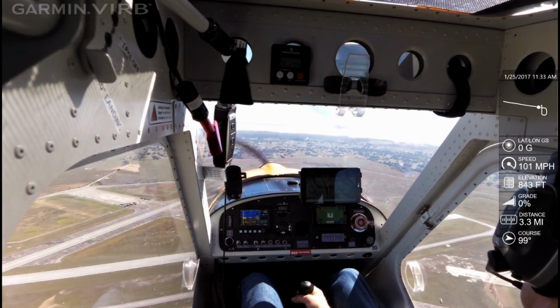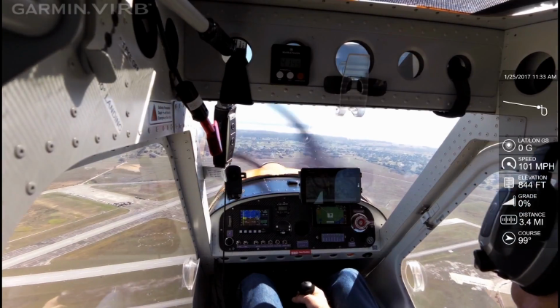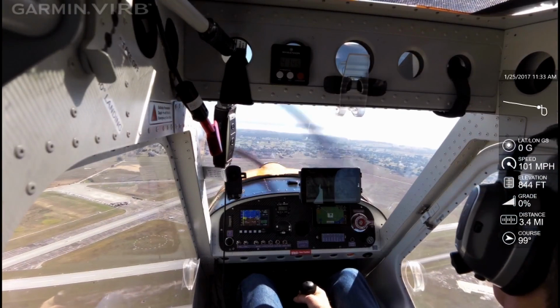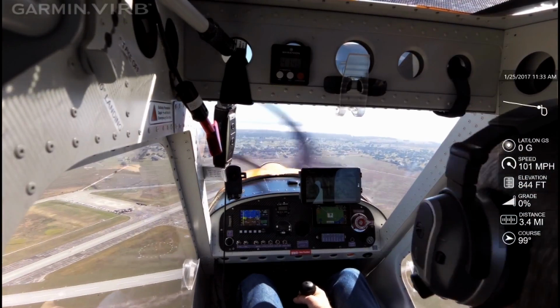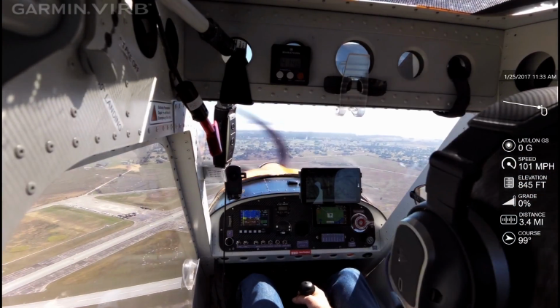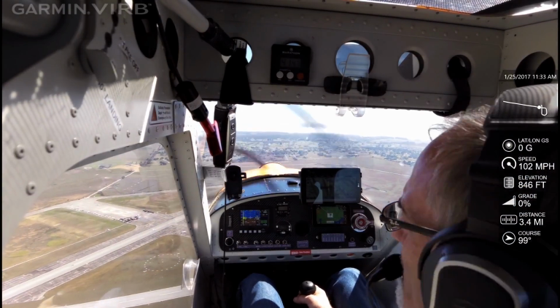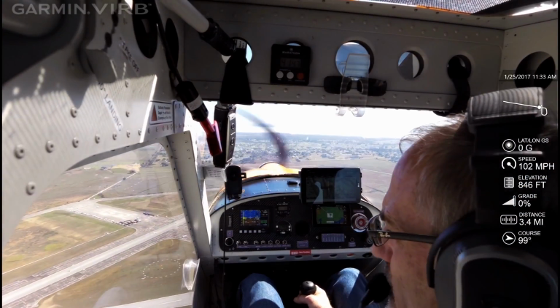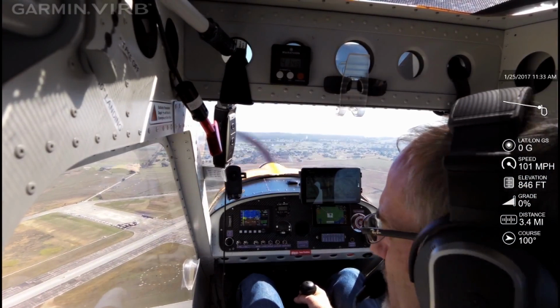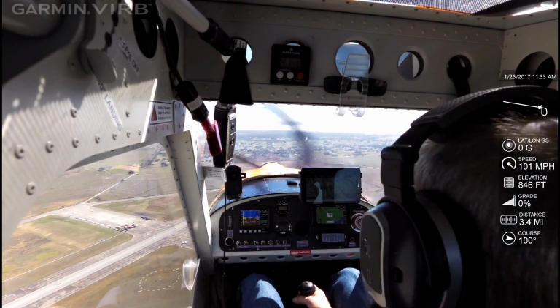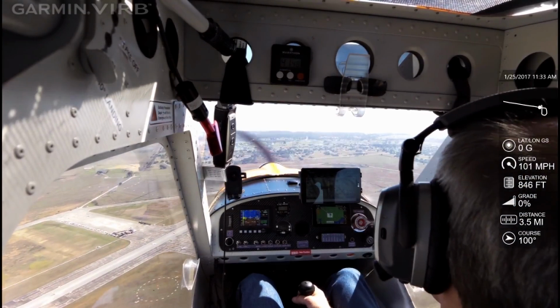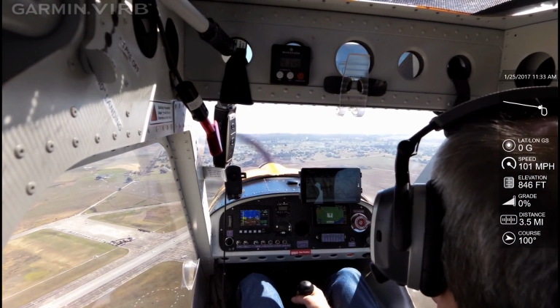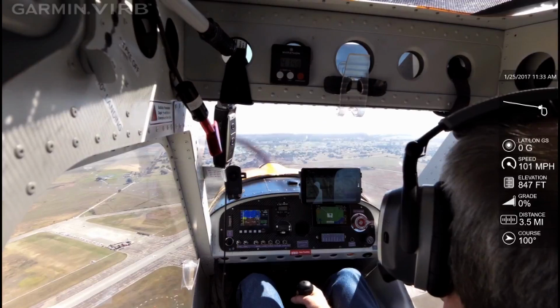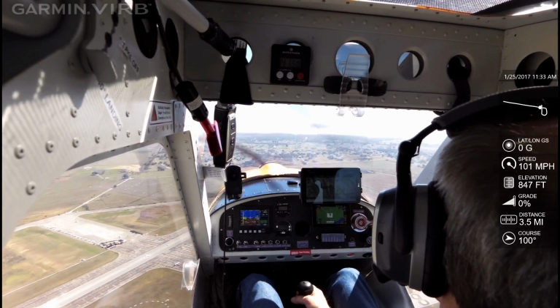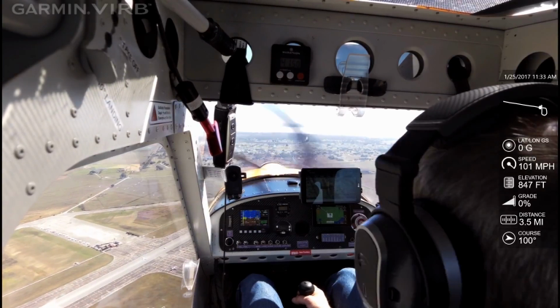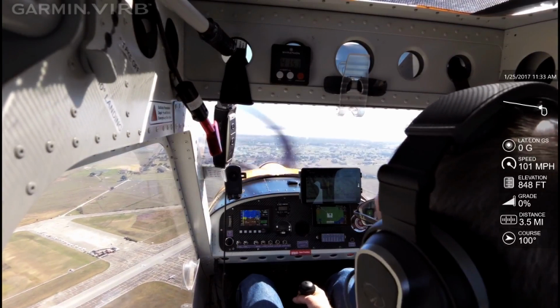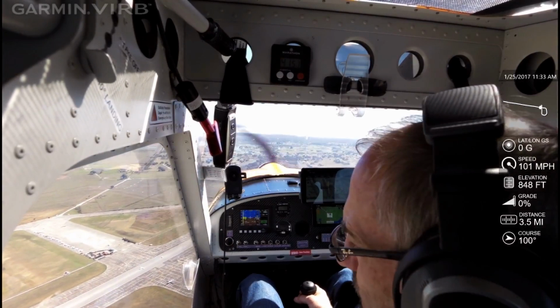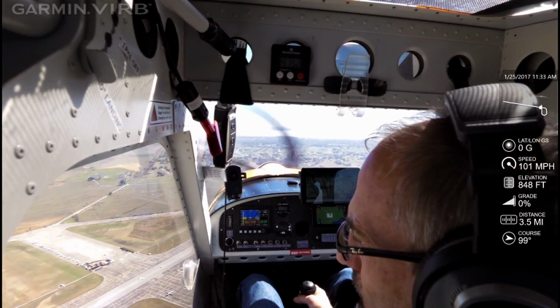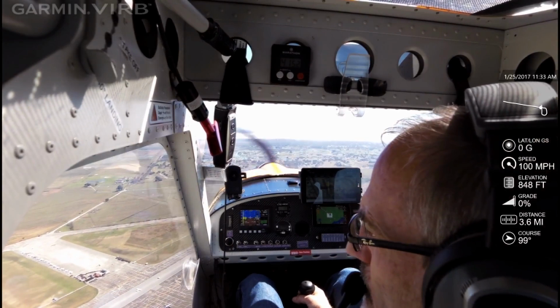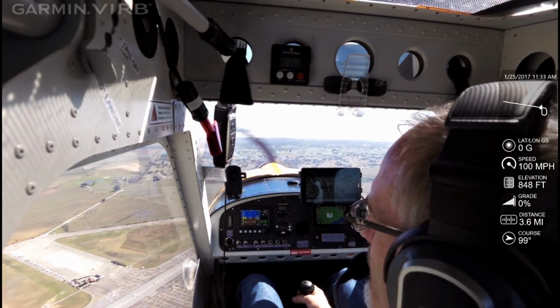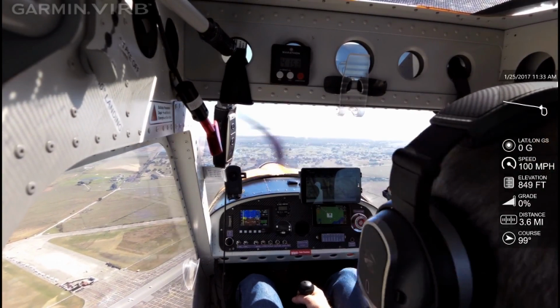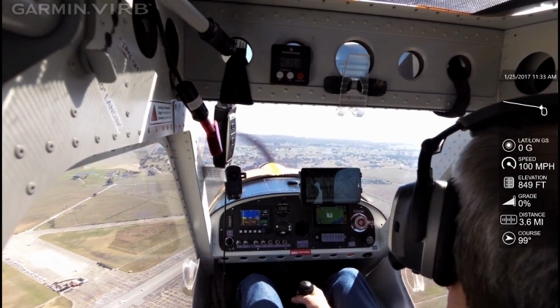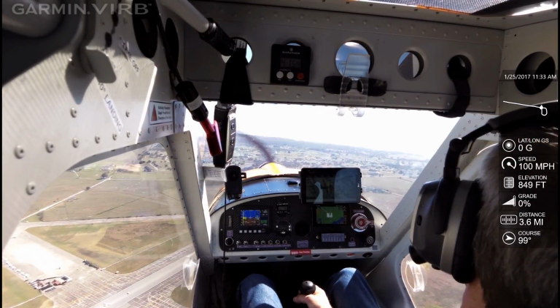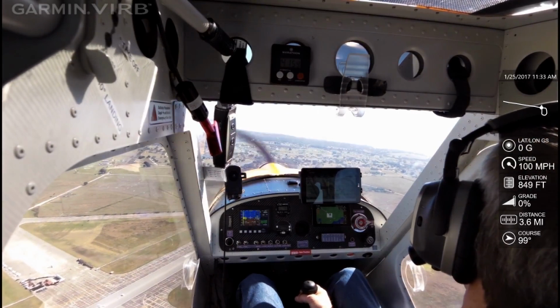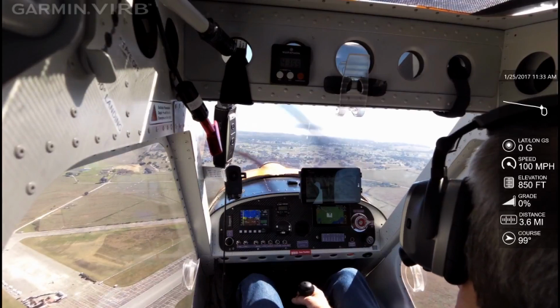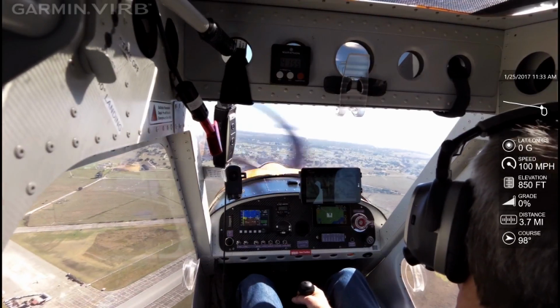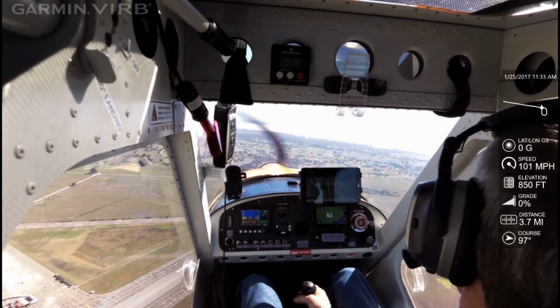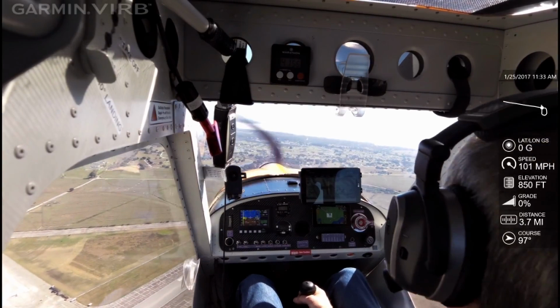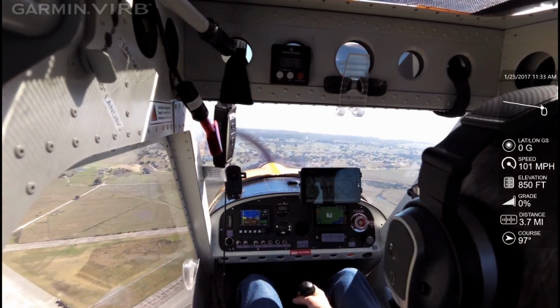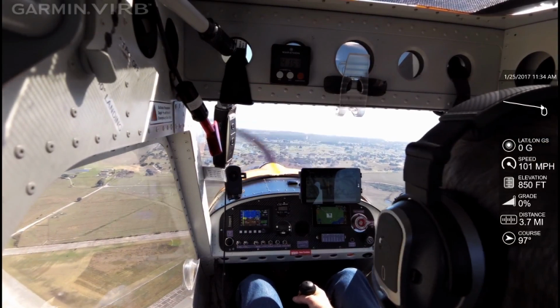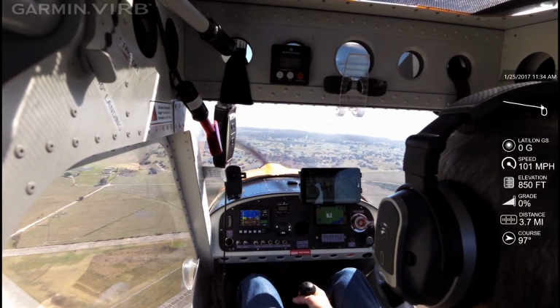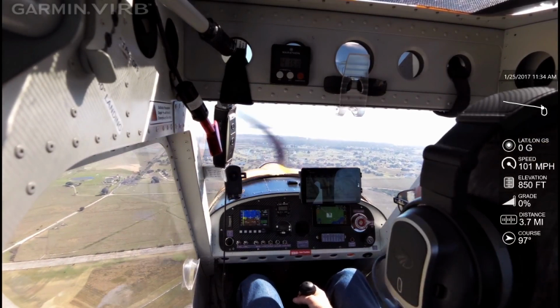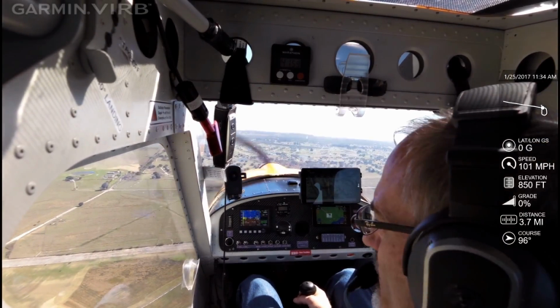Aircraft inbound, continue eastbound, midfield. Expect your descent on downwind for runway one. Aircraft inbound, make sure your nose-to-tail light's on.